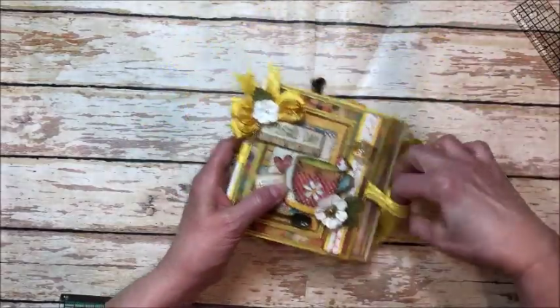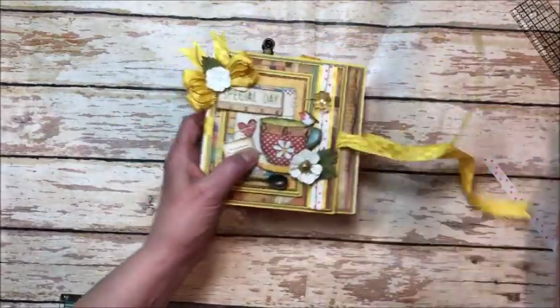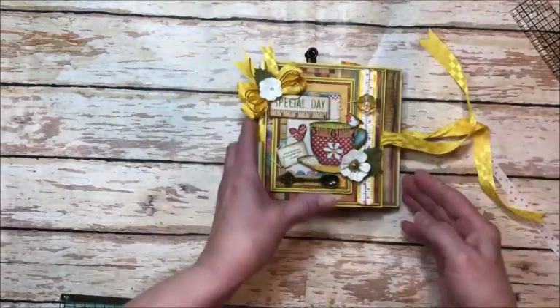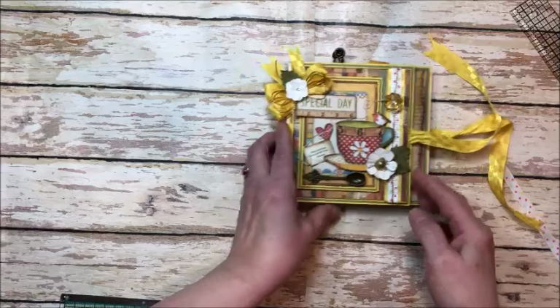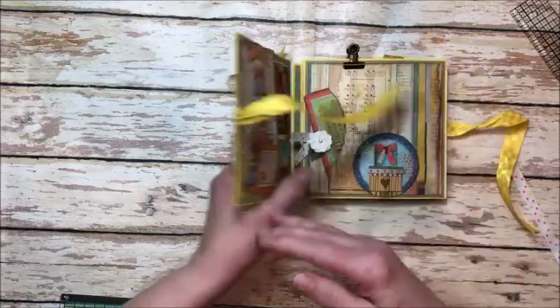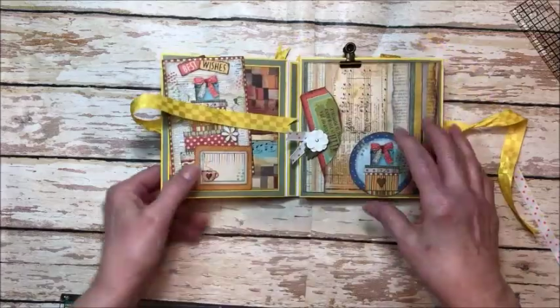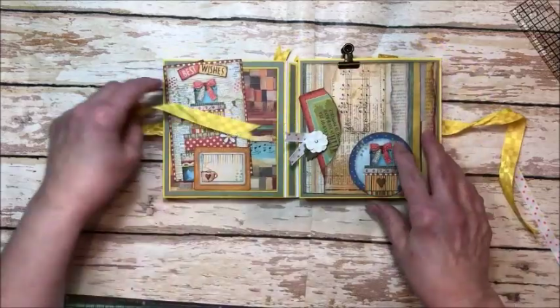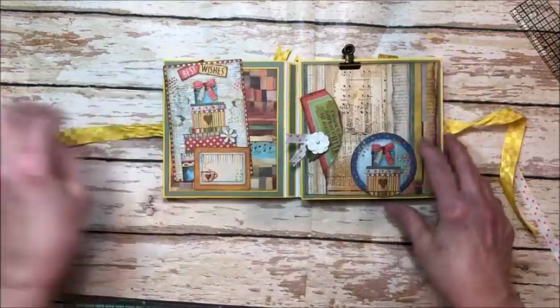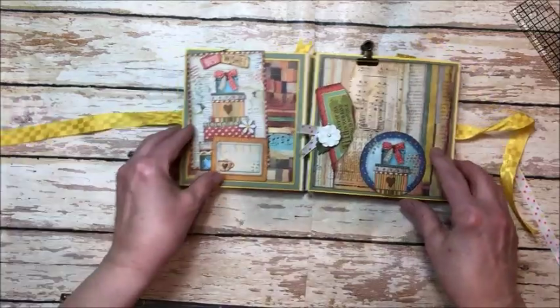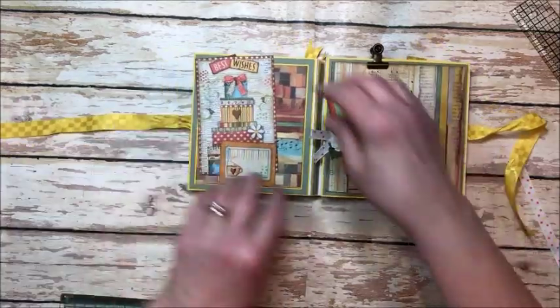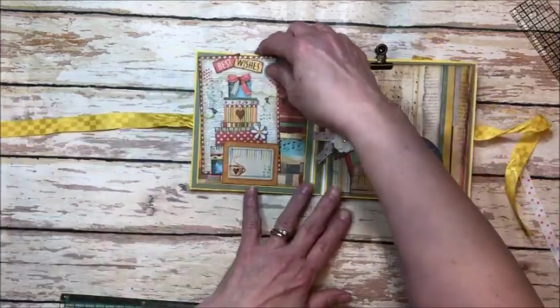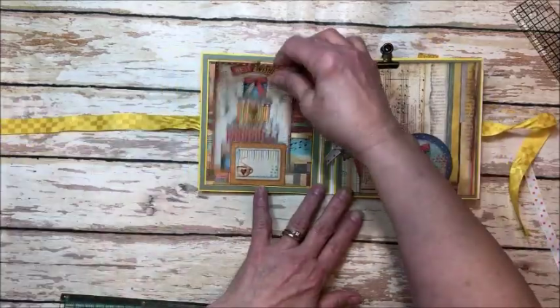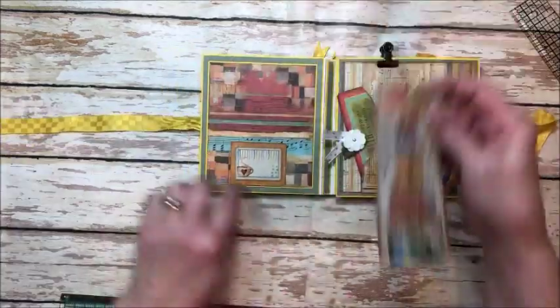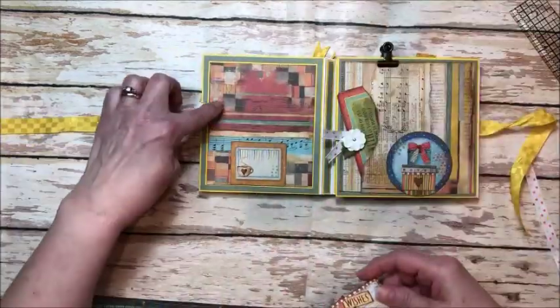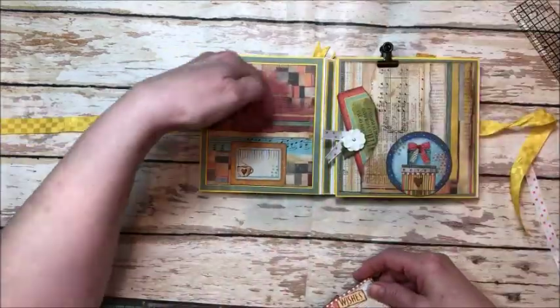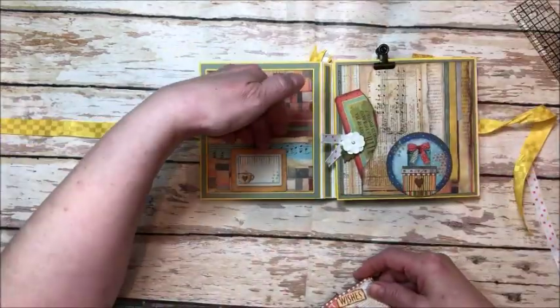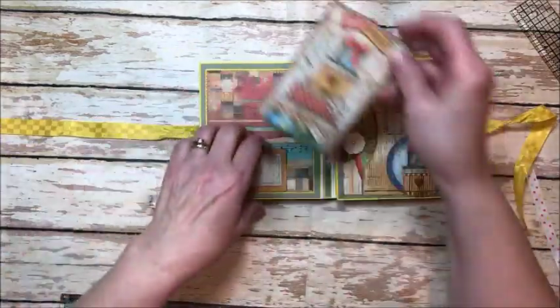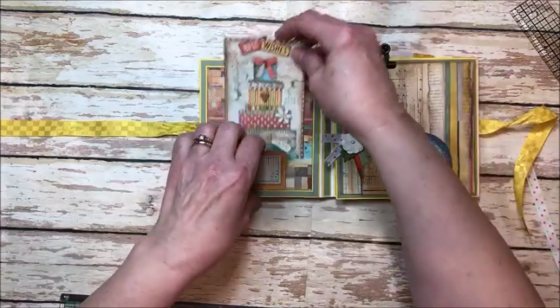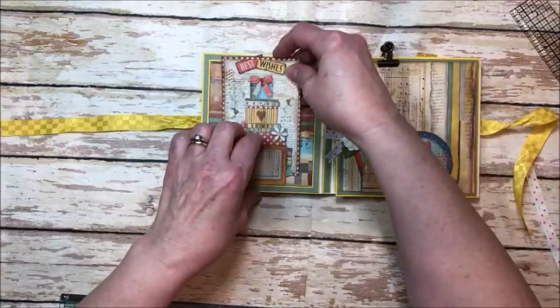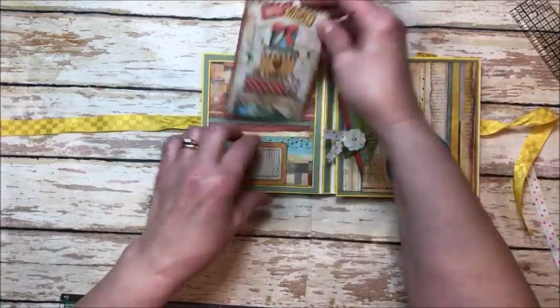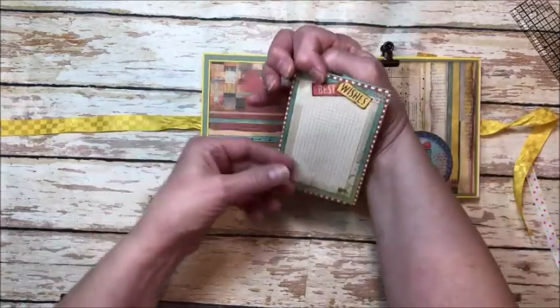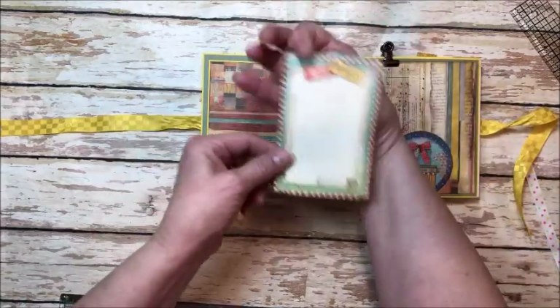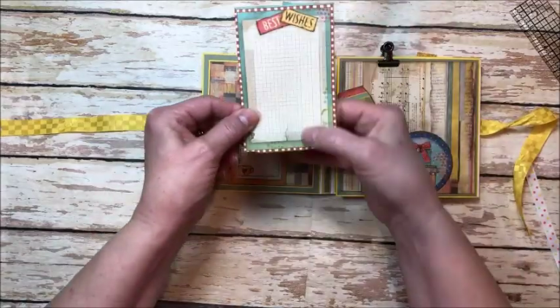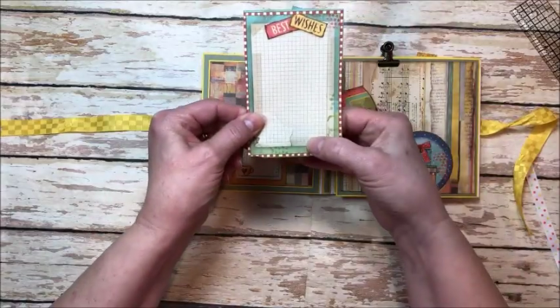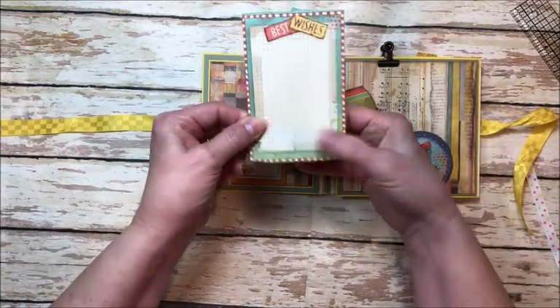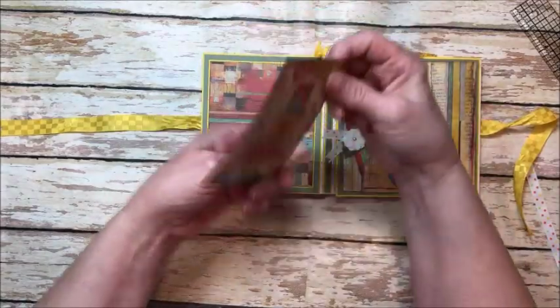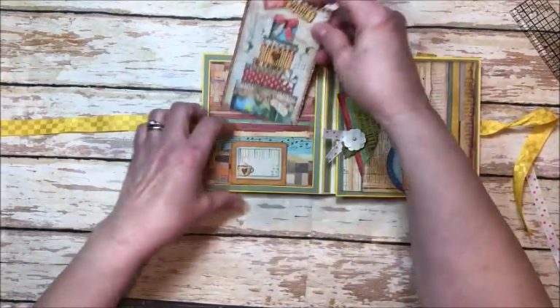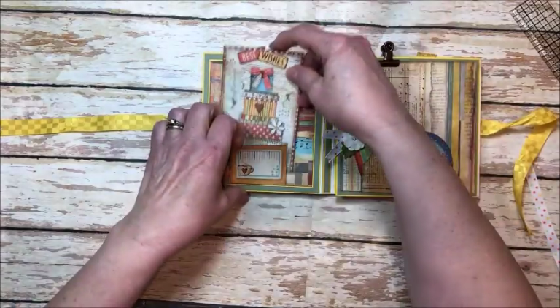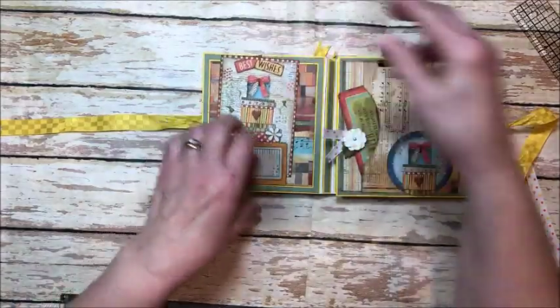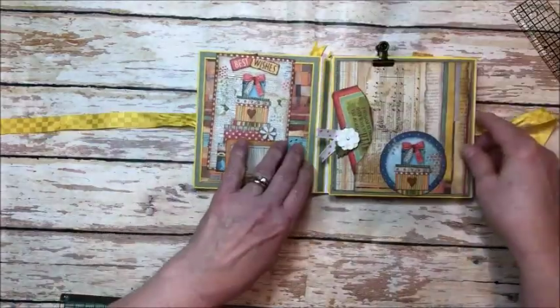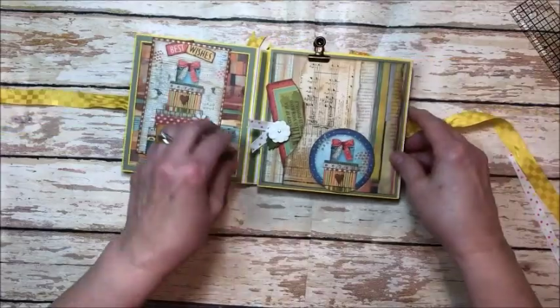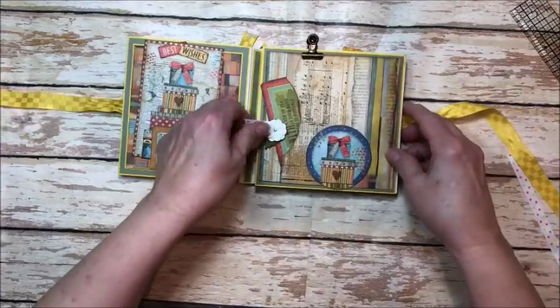And then this unties — it's ribbon wrapped. Inside it's just a sweet little folio. Here's a little tuck spot. You could put a photo in there as well, and there's room on the back to write a note for the birthday girl or boy.